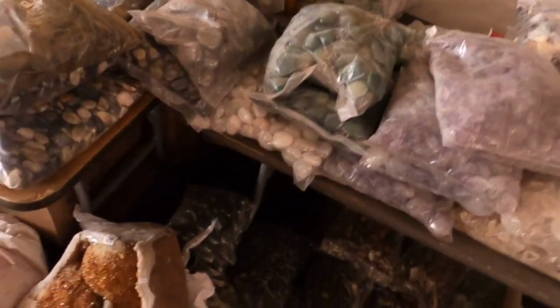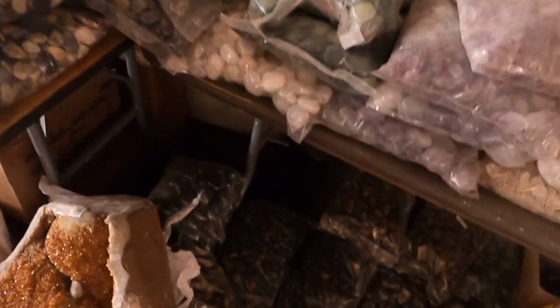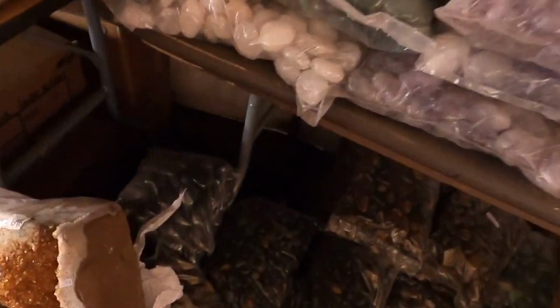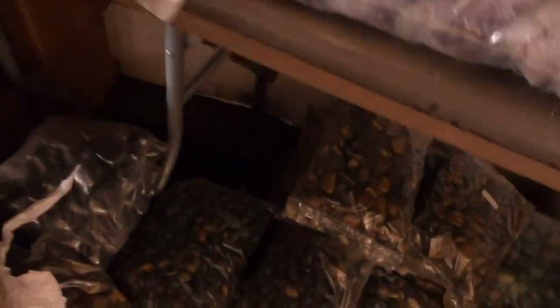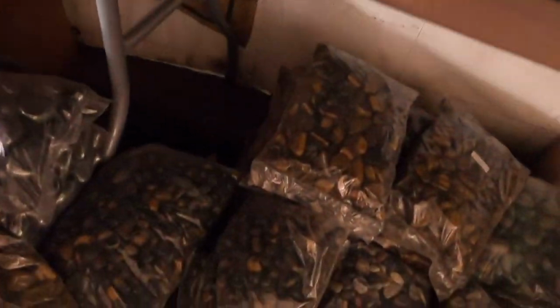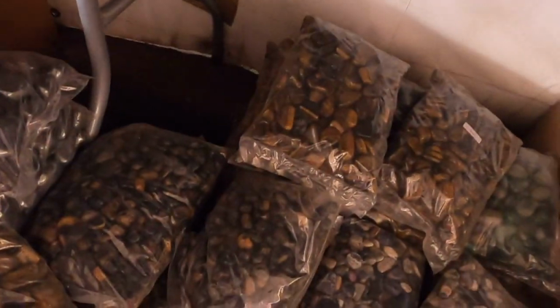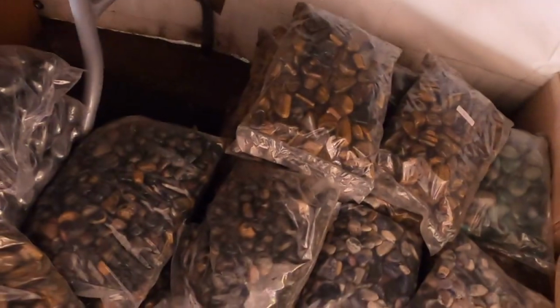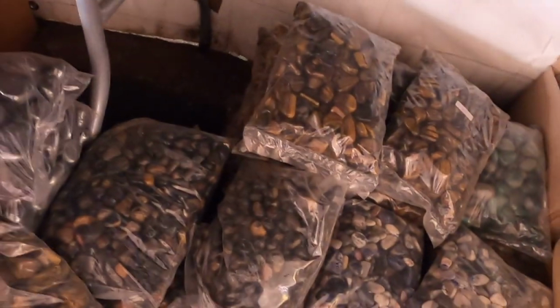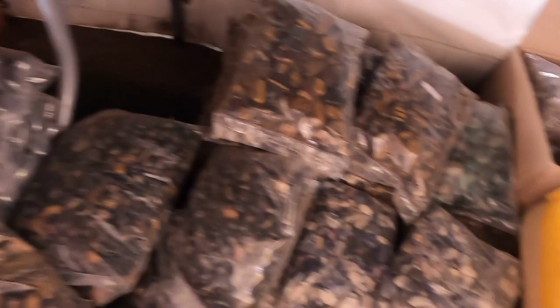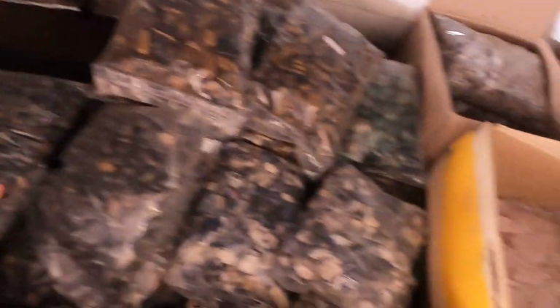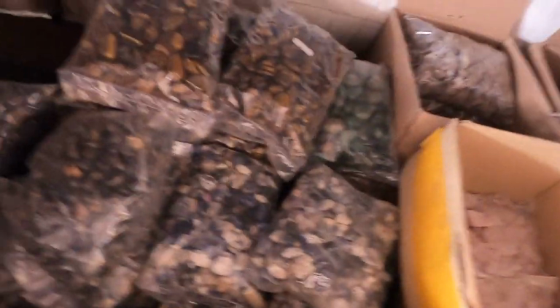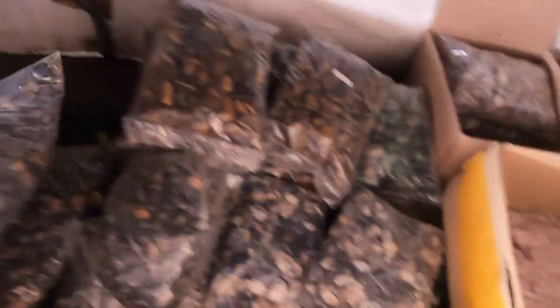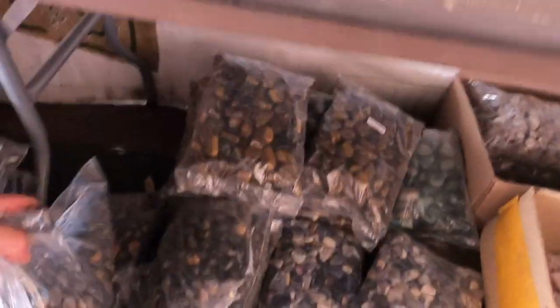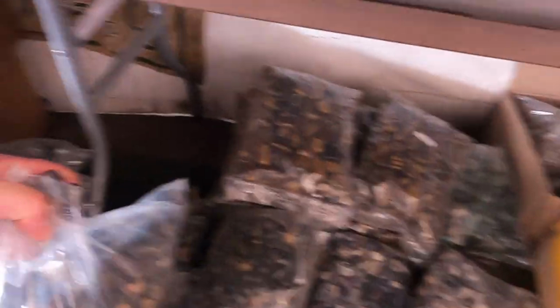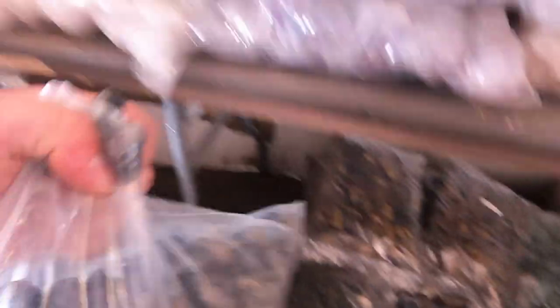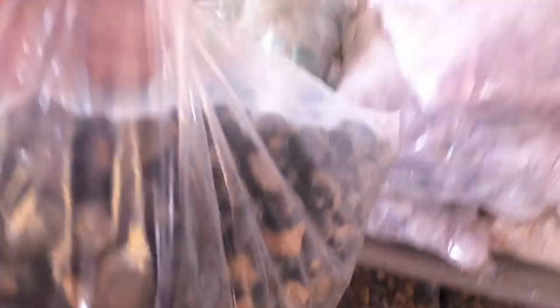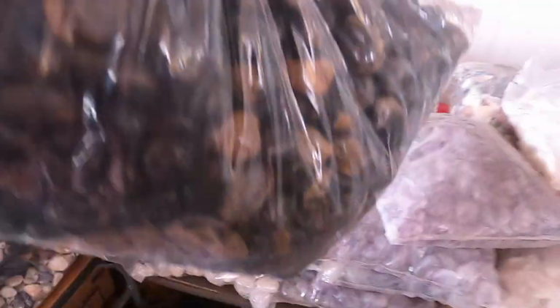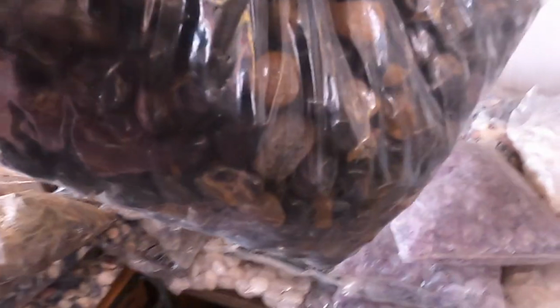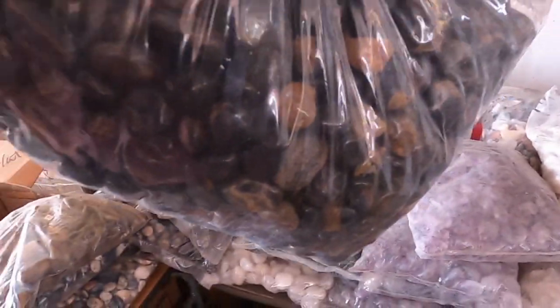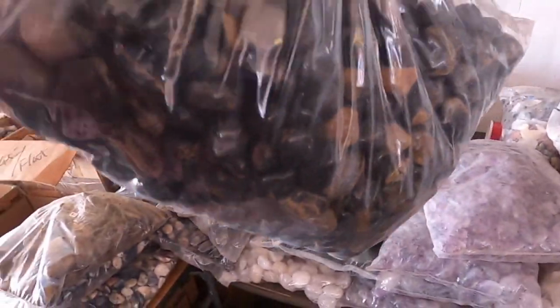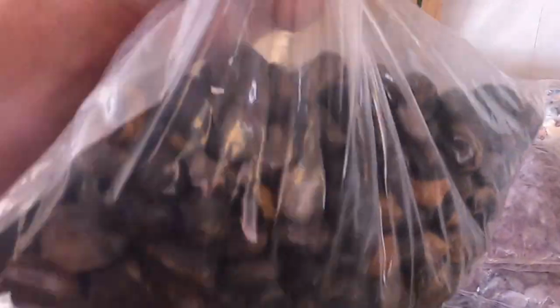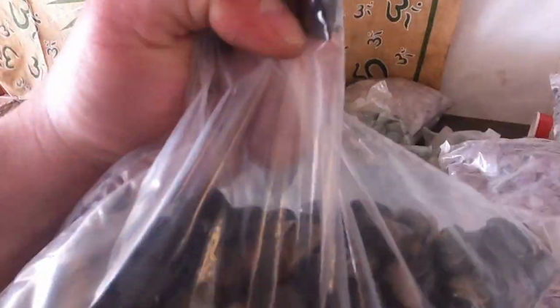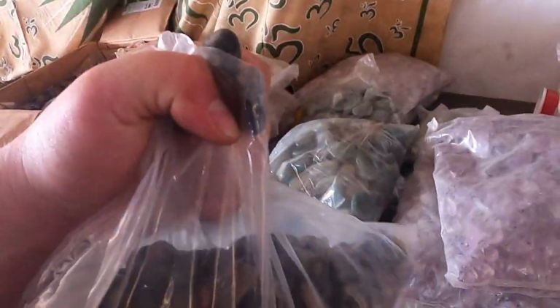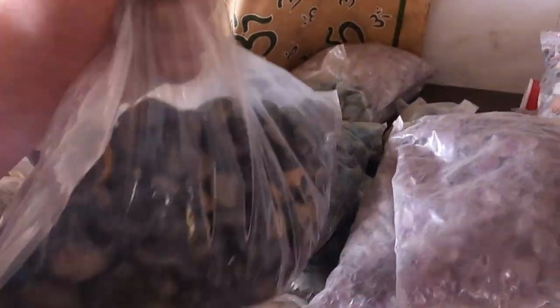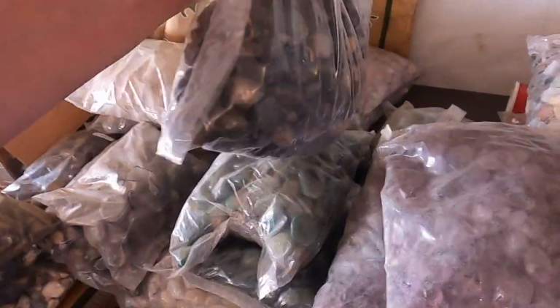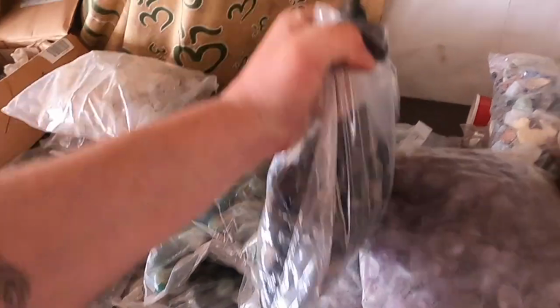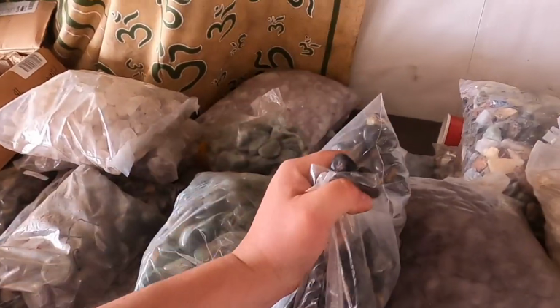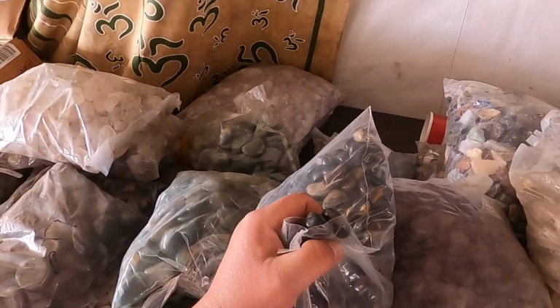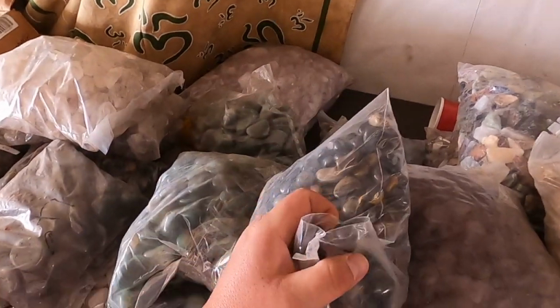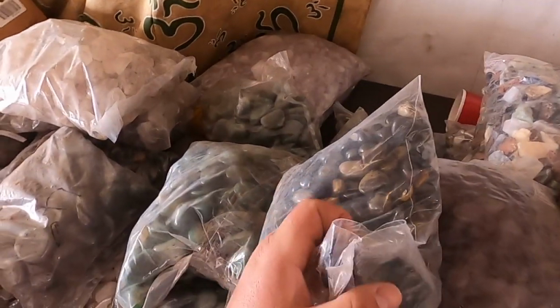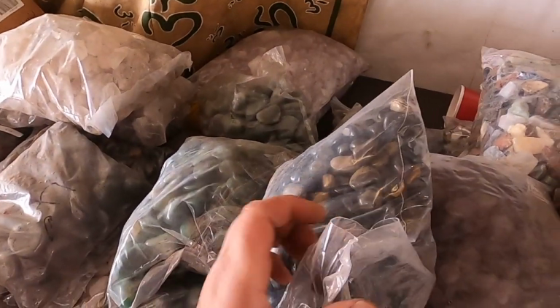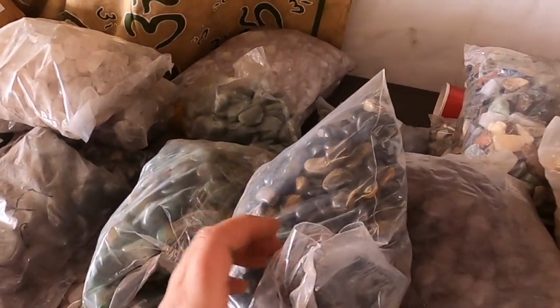There's a tiger's eye down there - gotta take a look. Oh, I just broke the bag. Don't tell anybody.